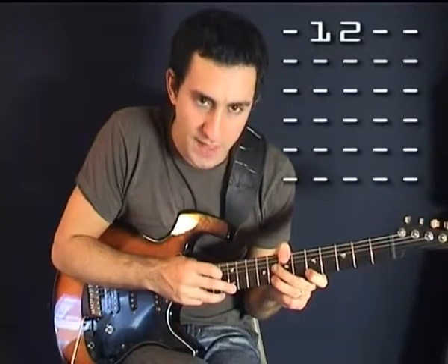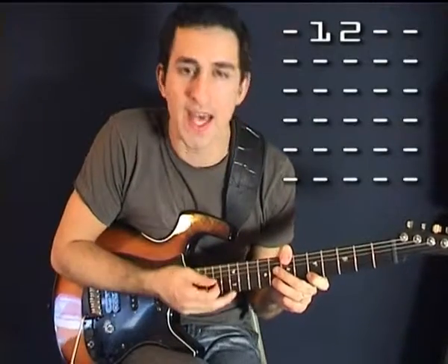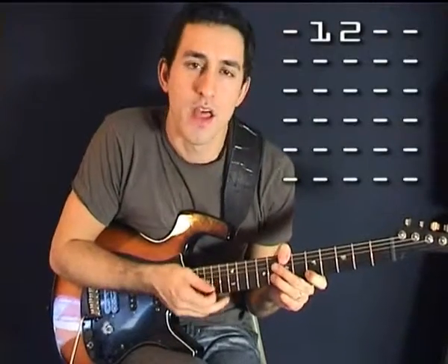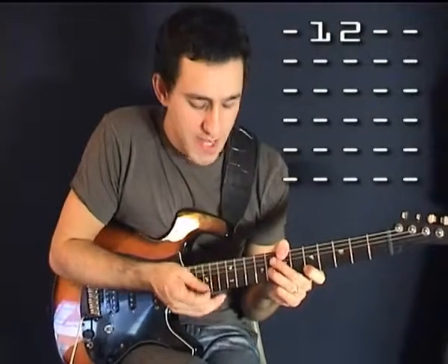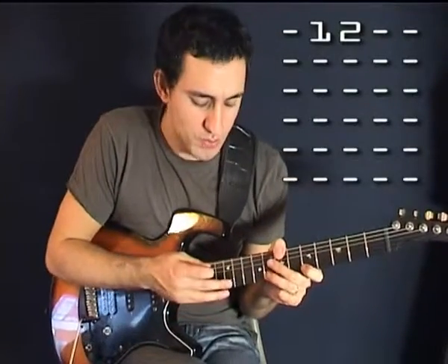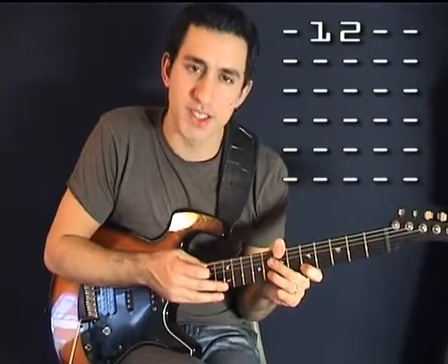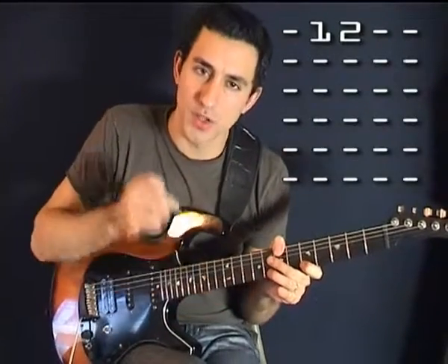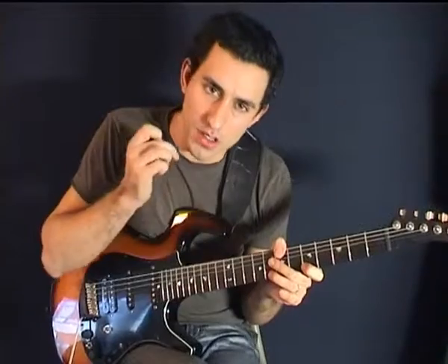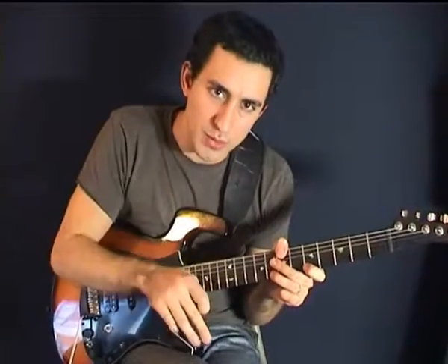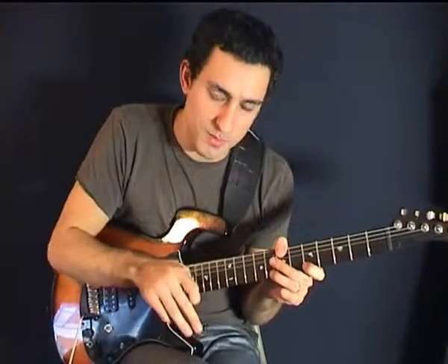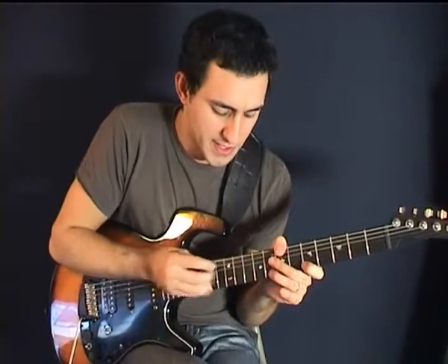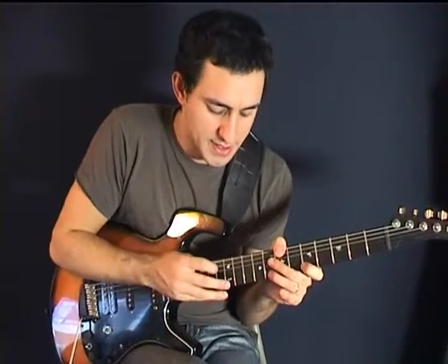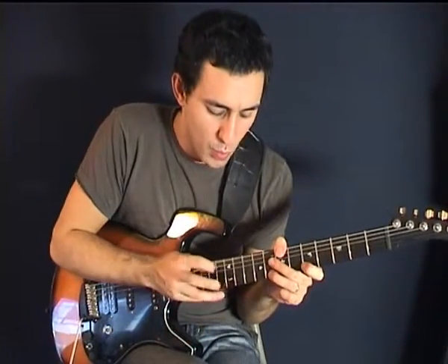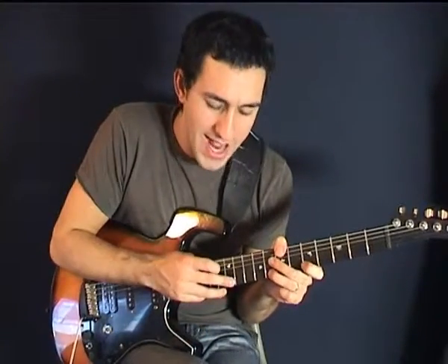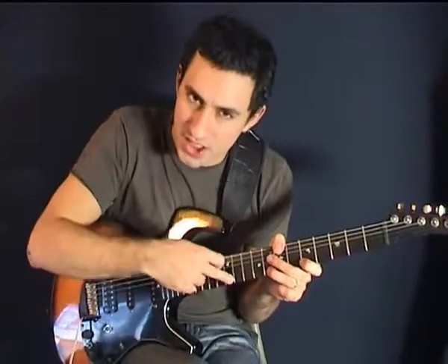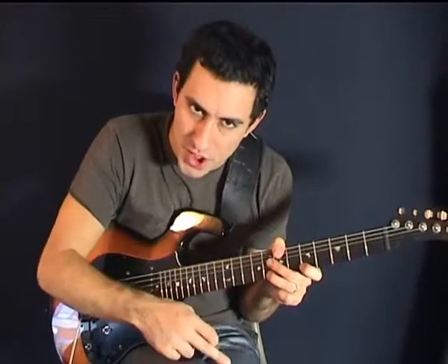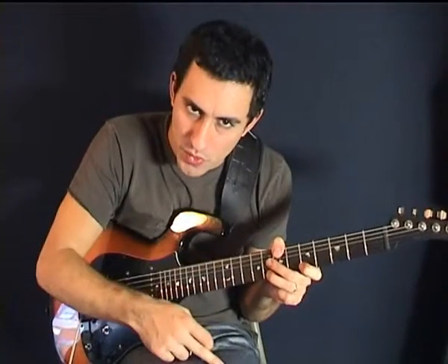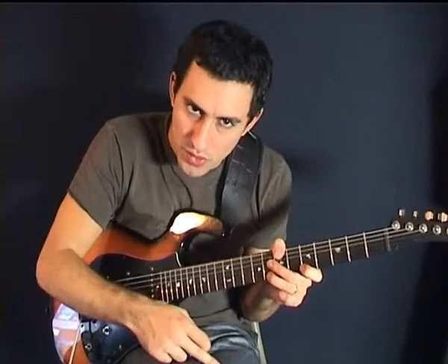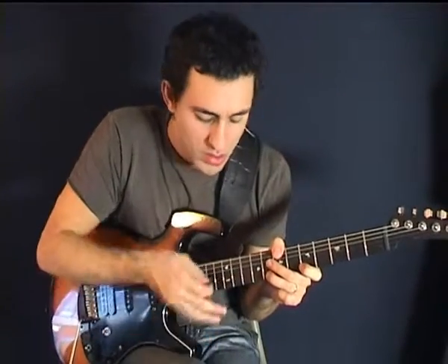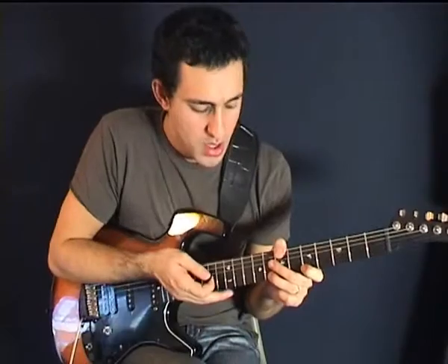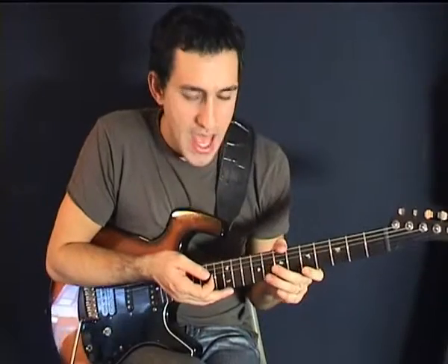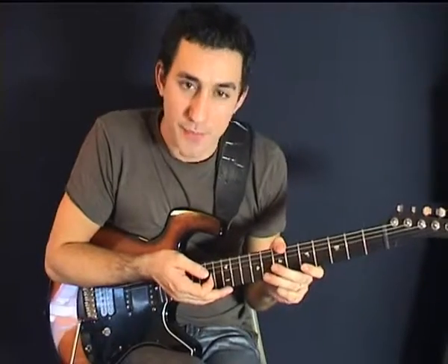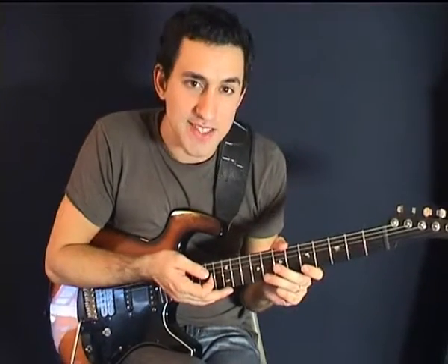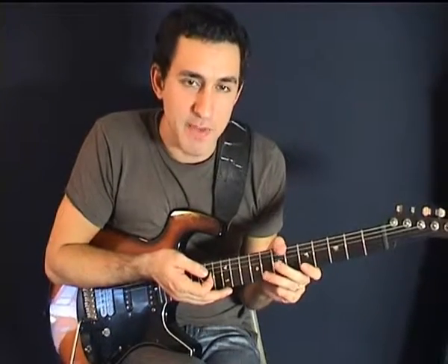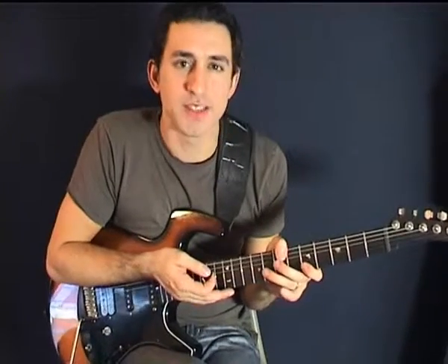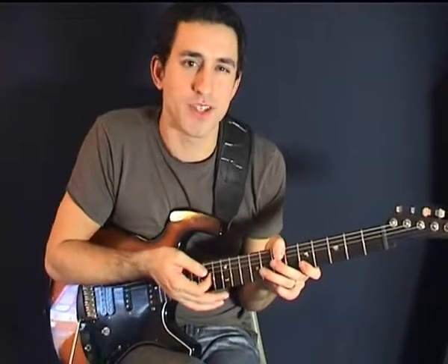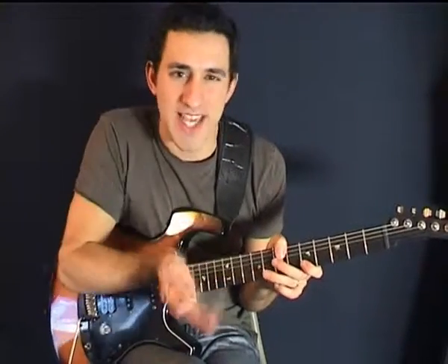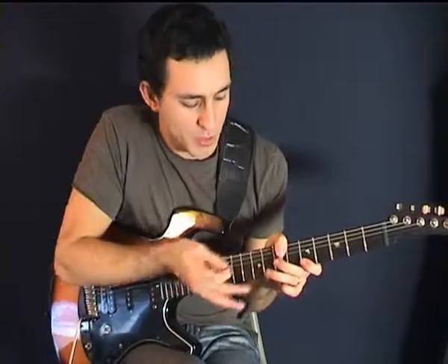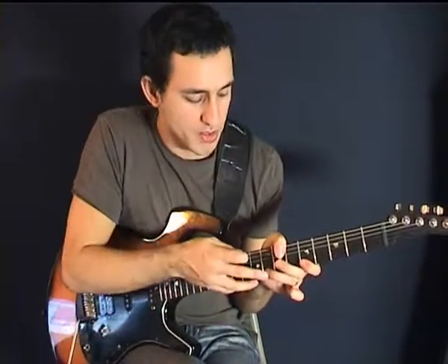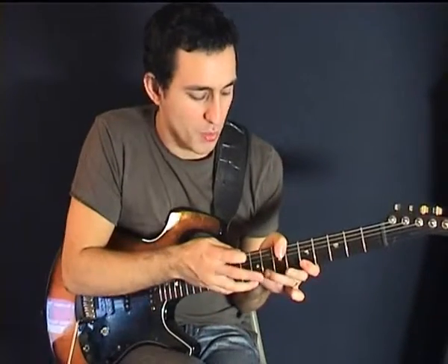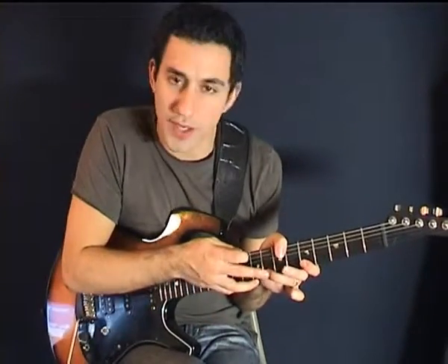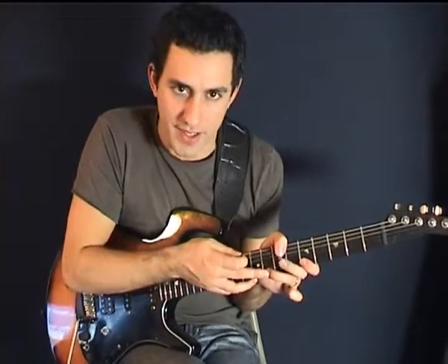Like that. And then we're just going to do a downward motion, like this. One, two. And the final step is to do this downward motion with the ring finger.